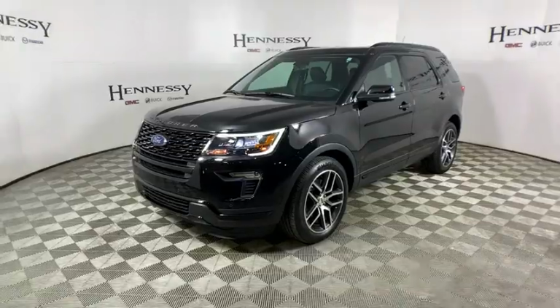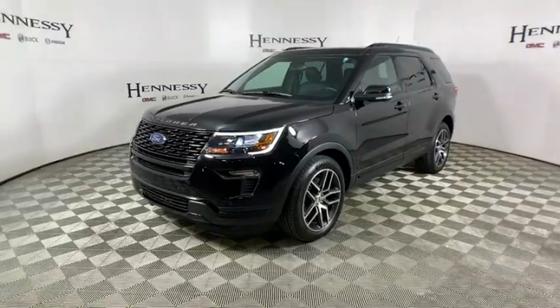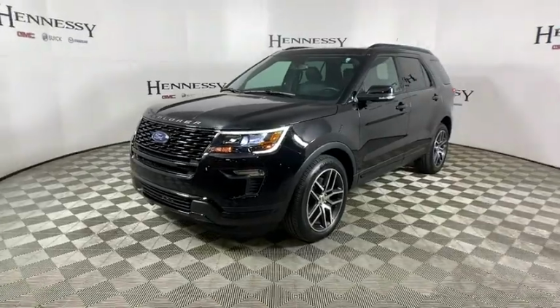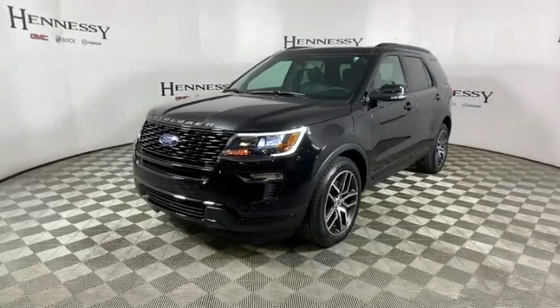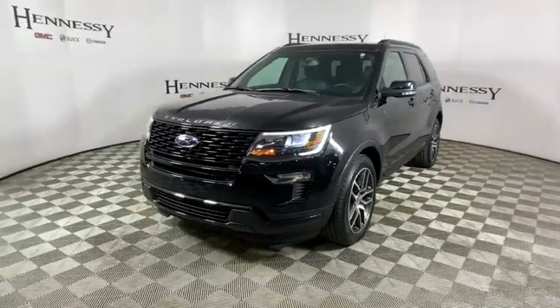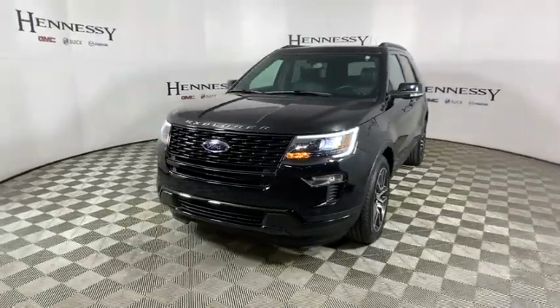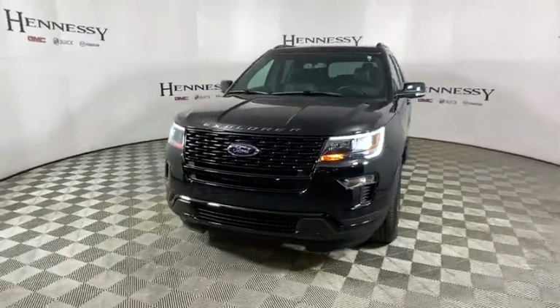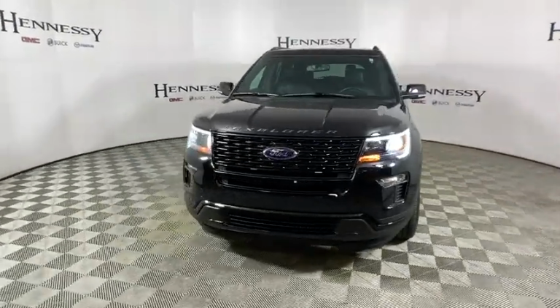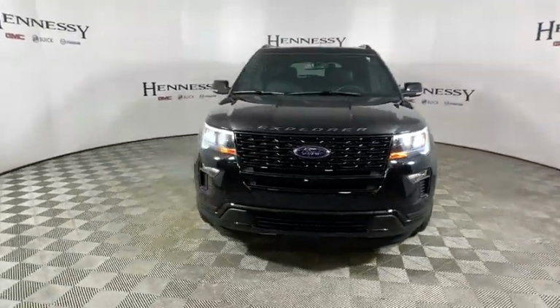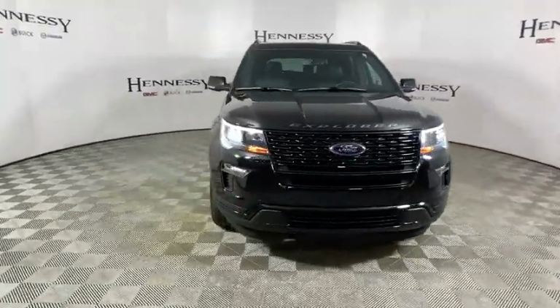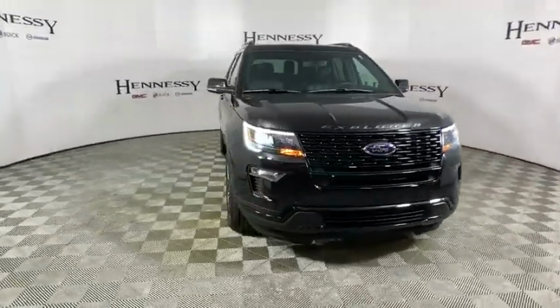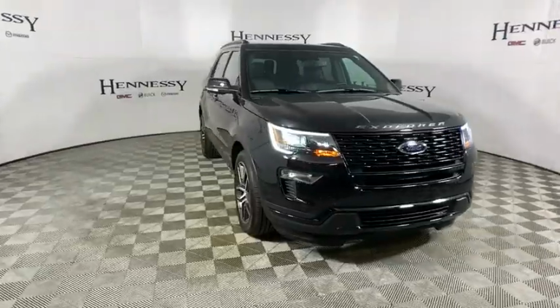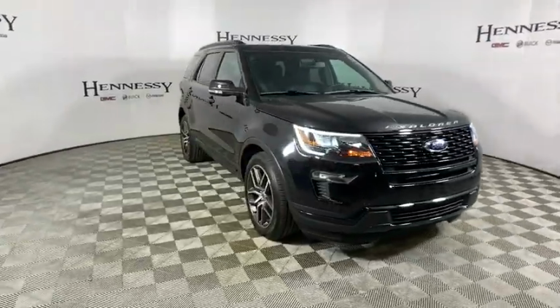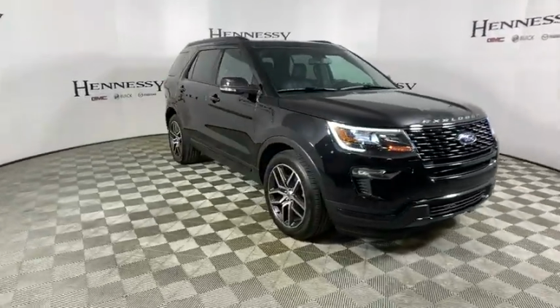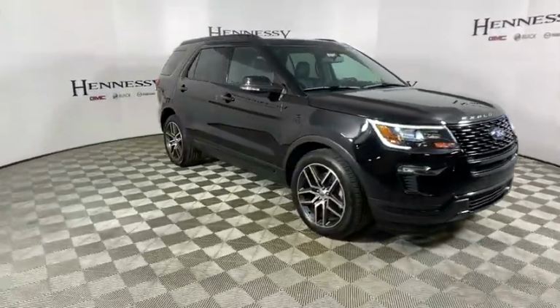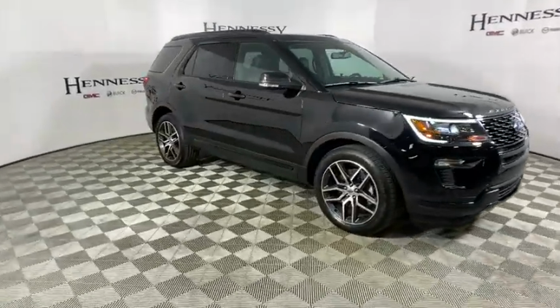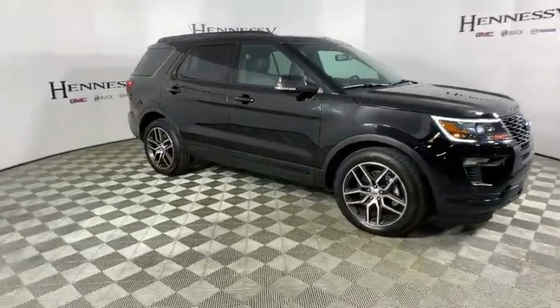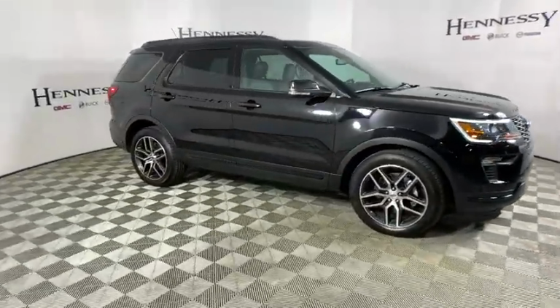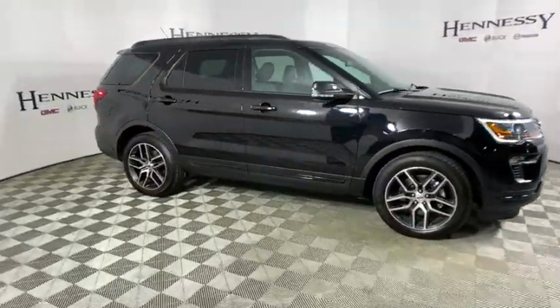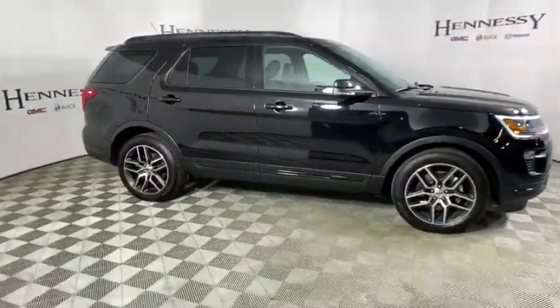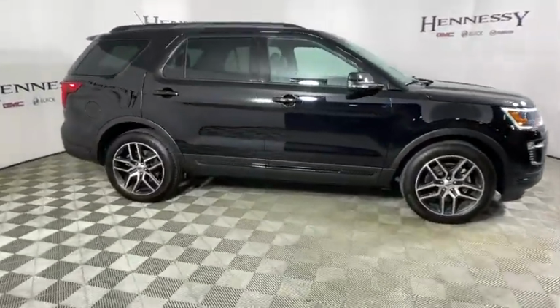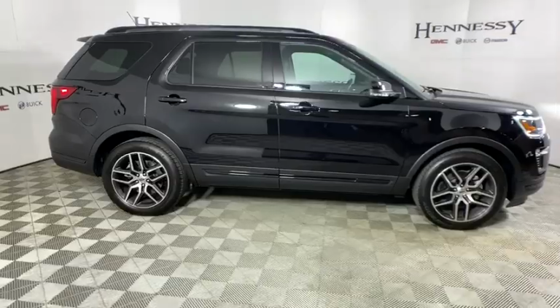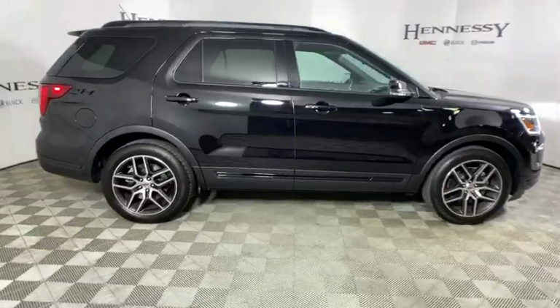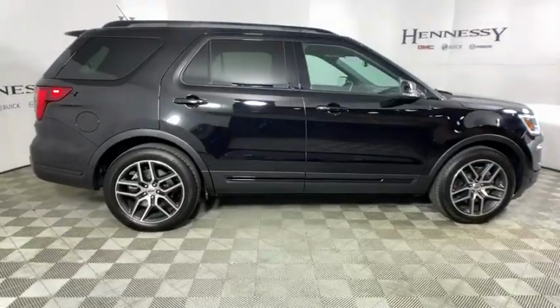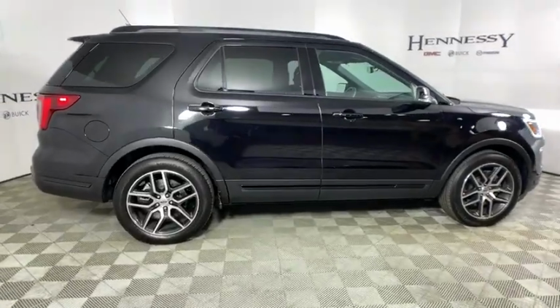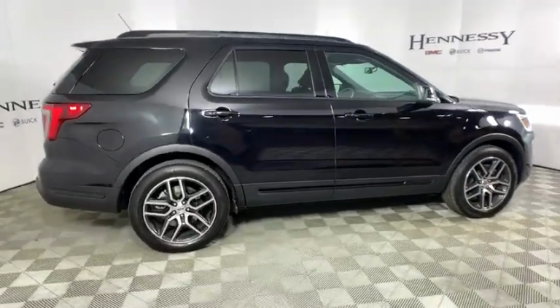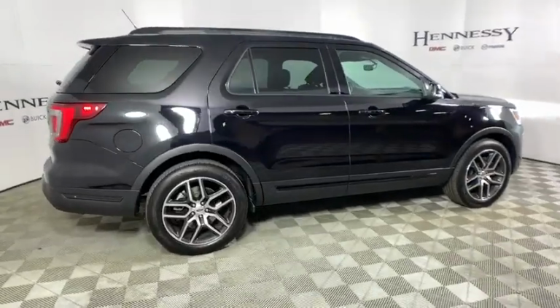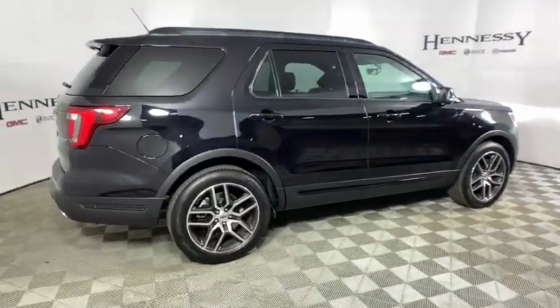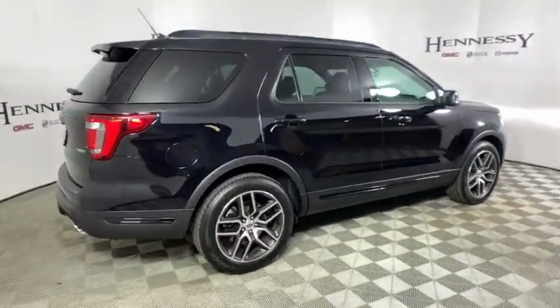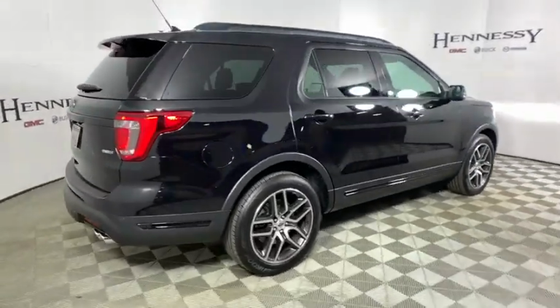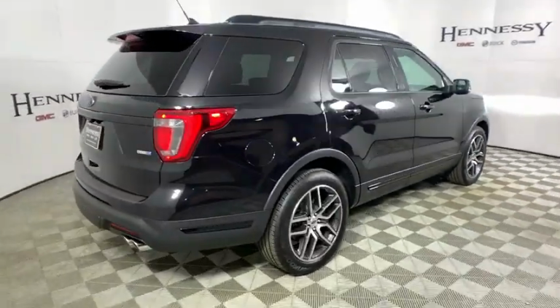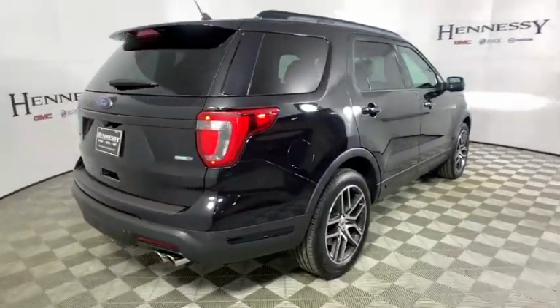Stop by and take a look at the 2019 Ford Explorer. You've got a lot of capabilities to call on in a Ford Explorer — don't underestimate your choices. This vehicle has less than 20,000 miles. Here are some of this vehicle's great options.